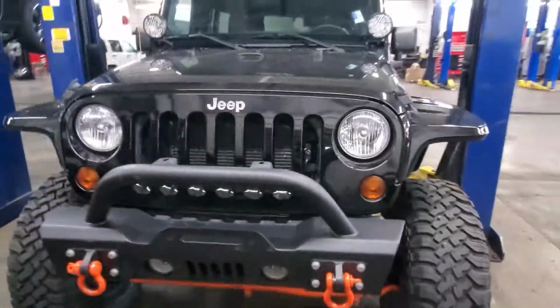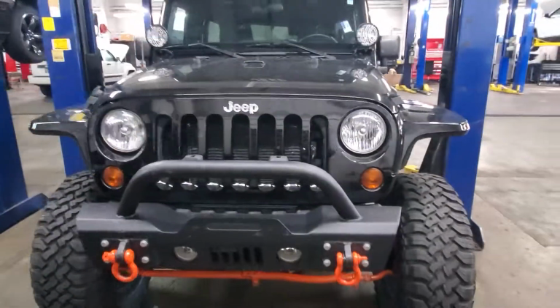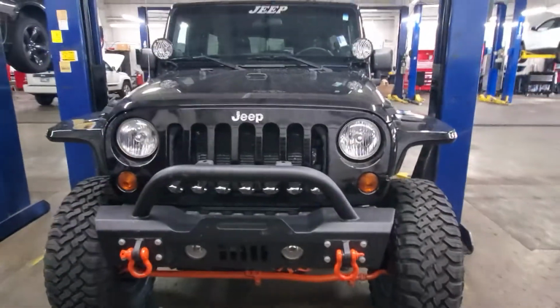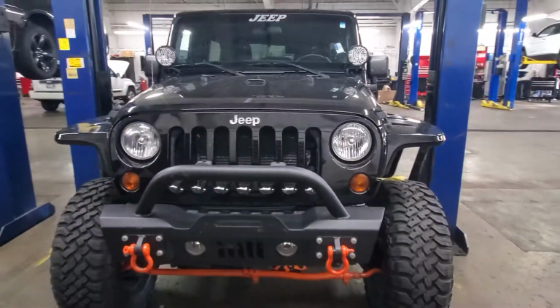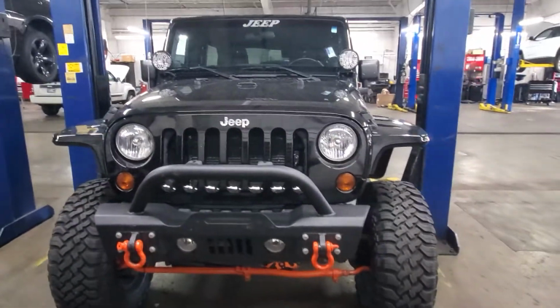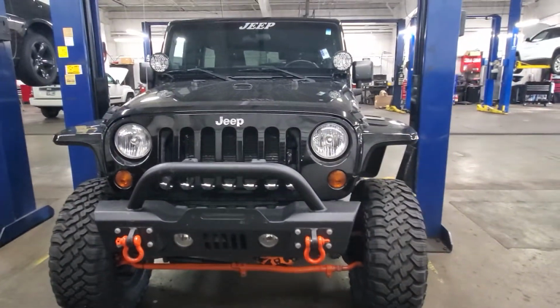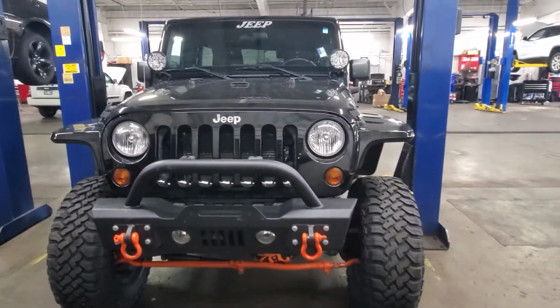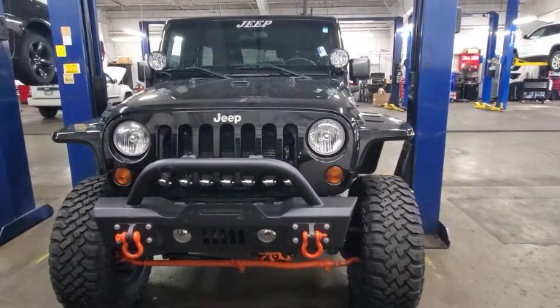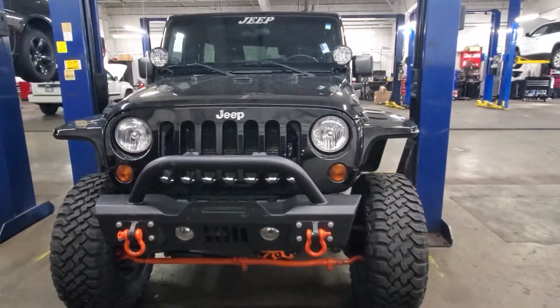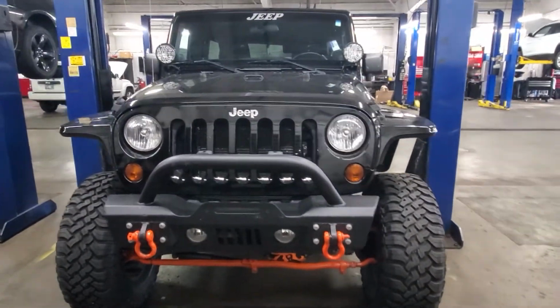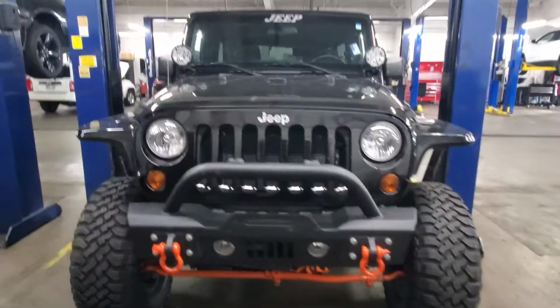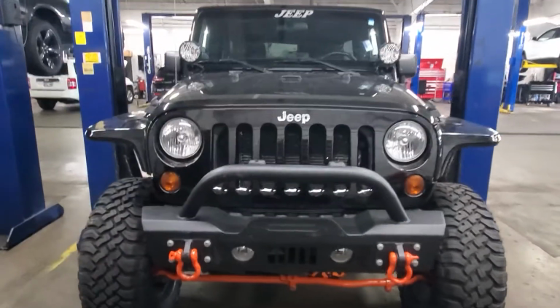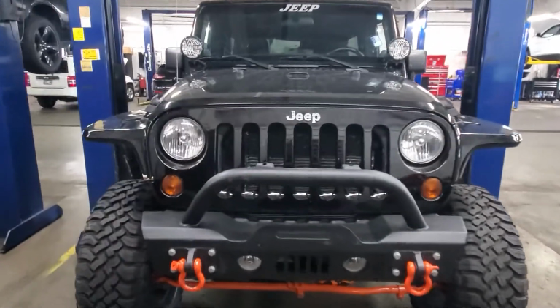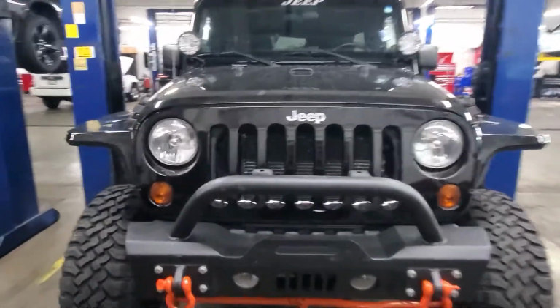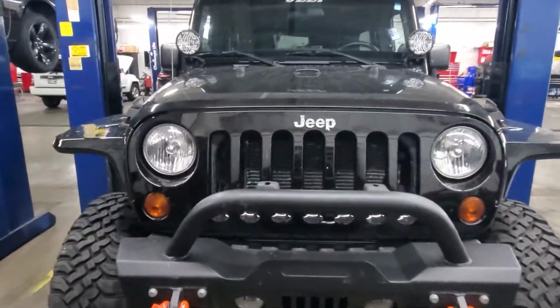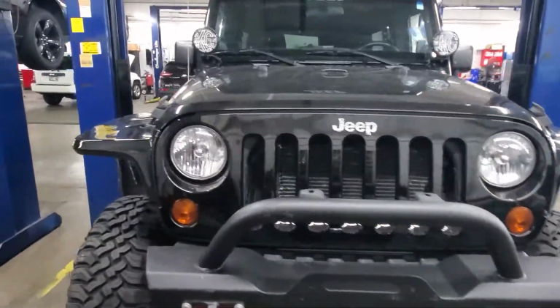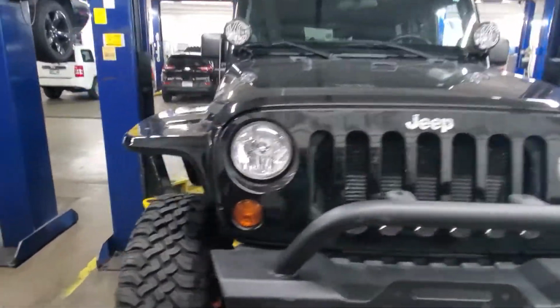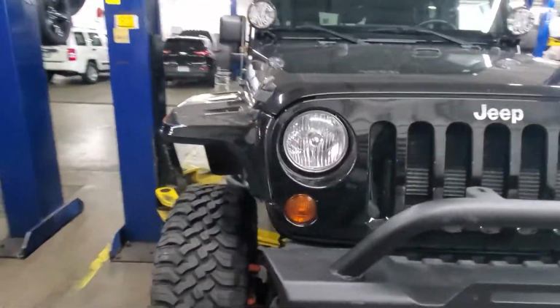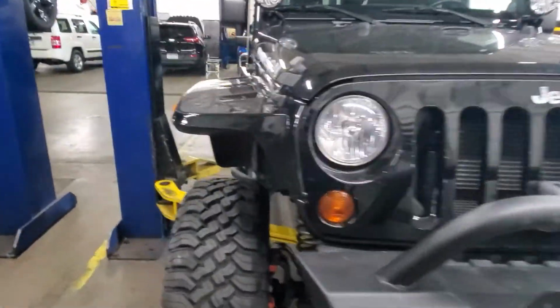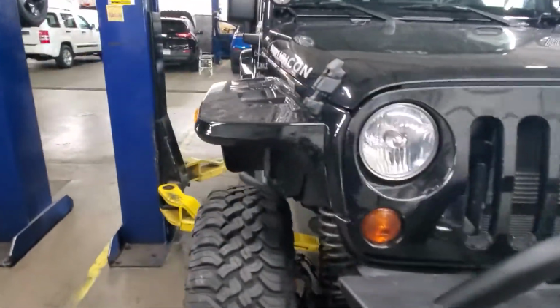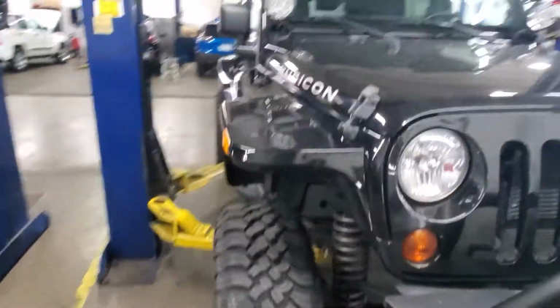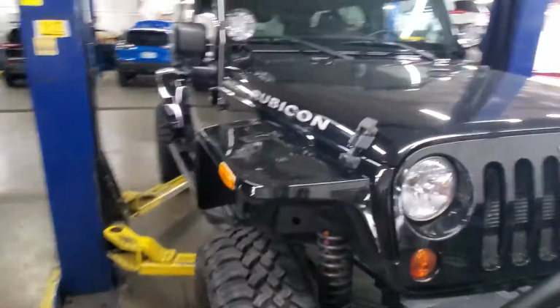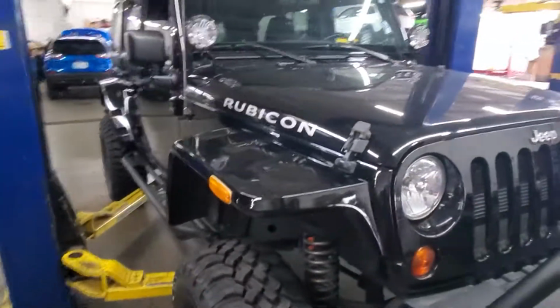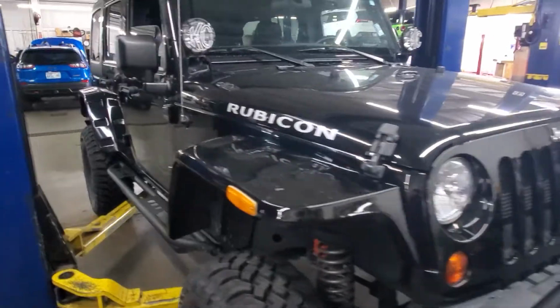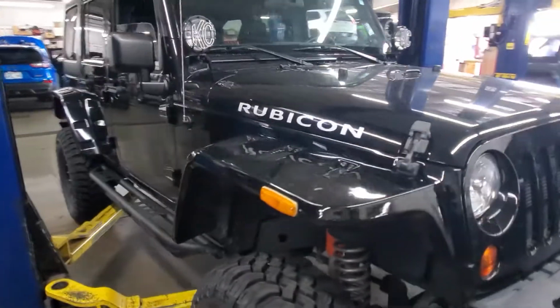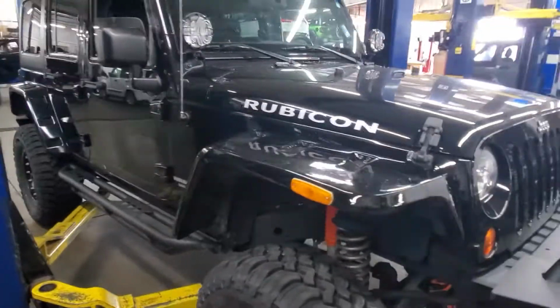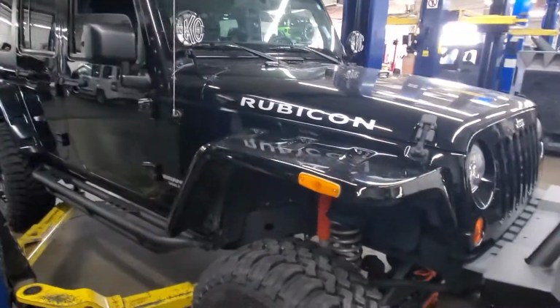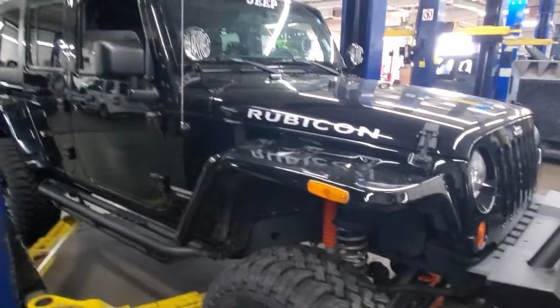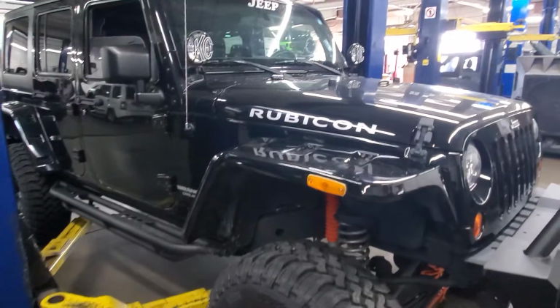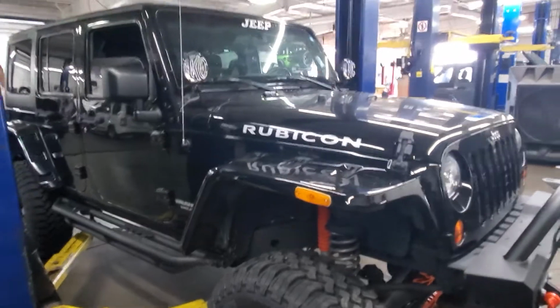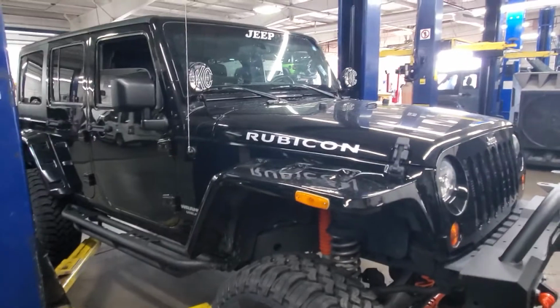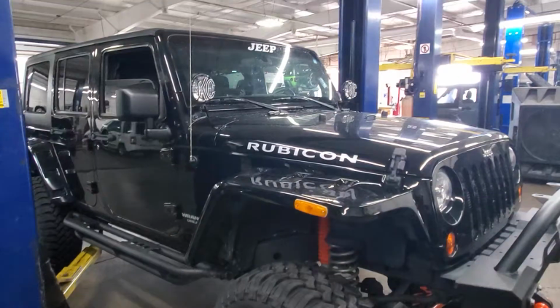I know we're in a tight space right here, so I'll try to get as much of the vehicle as possible so you can check it out. But I want to tell you a little bit about it.